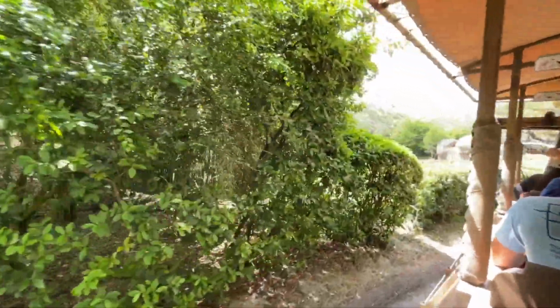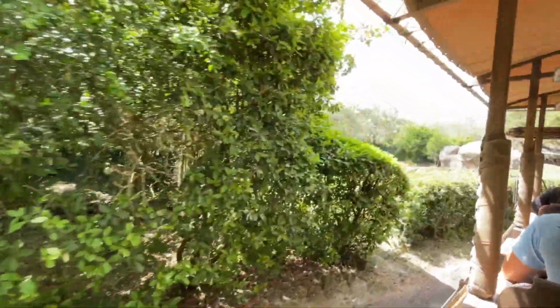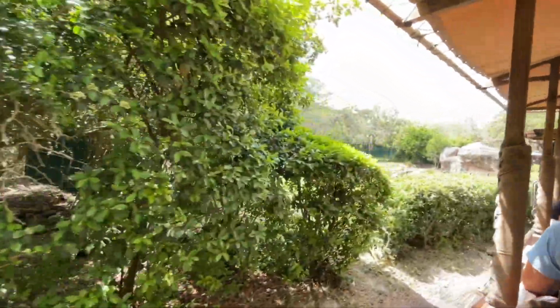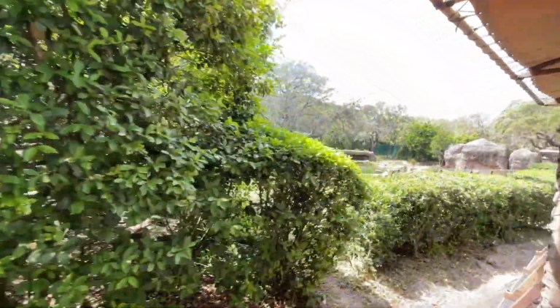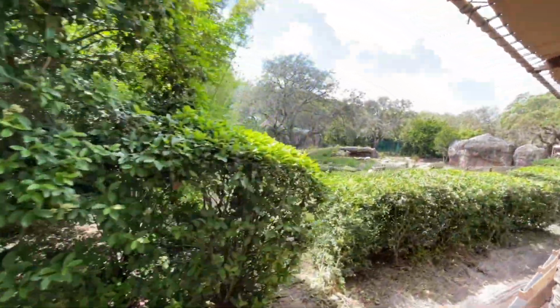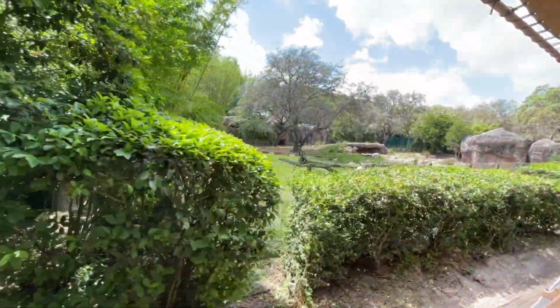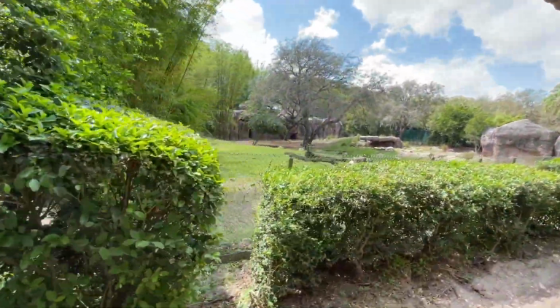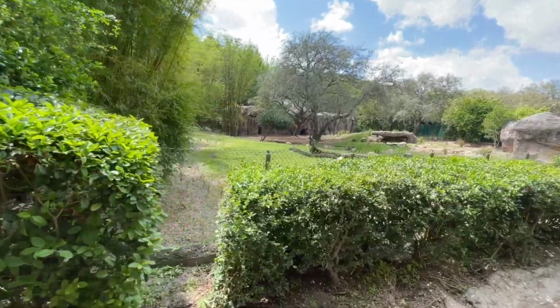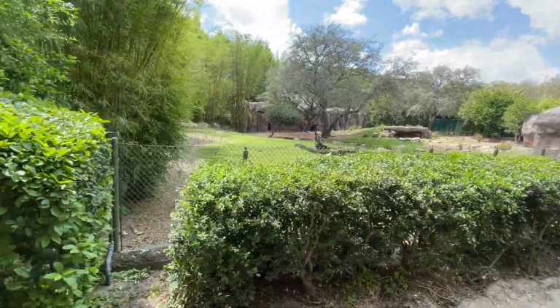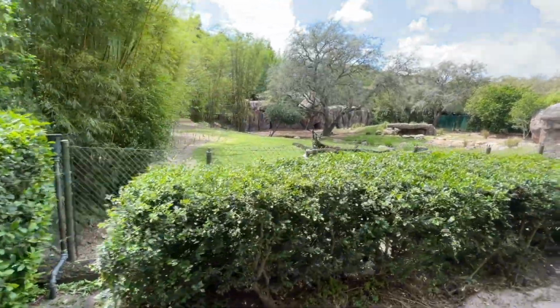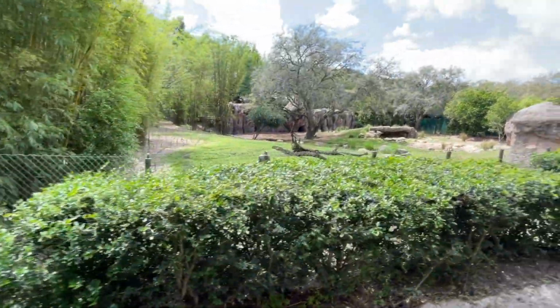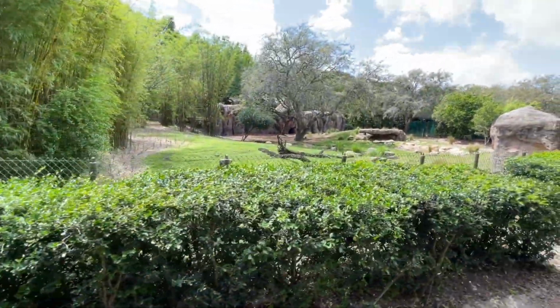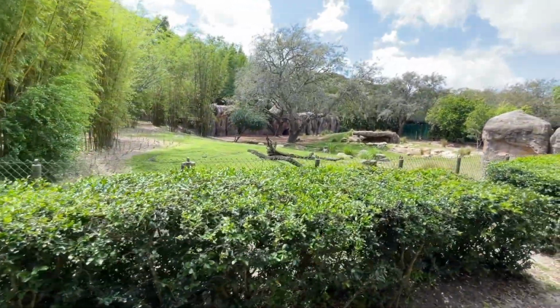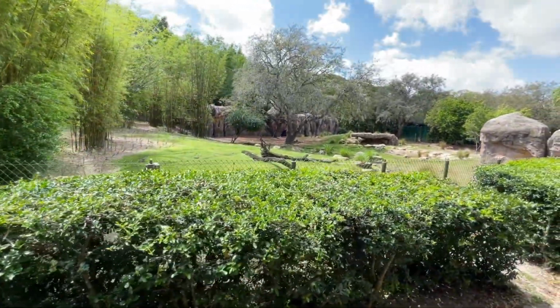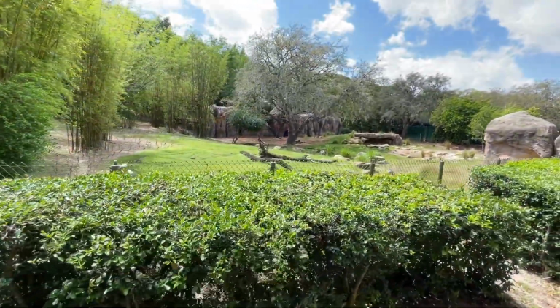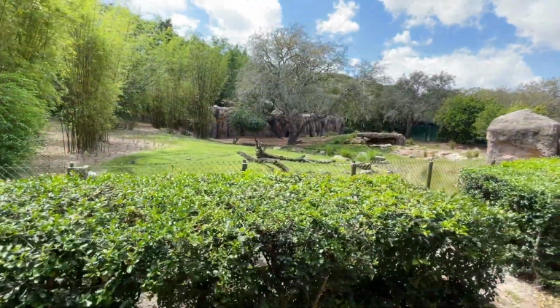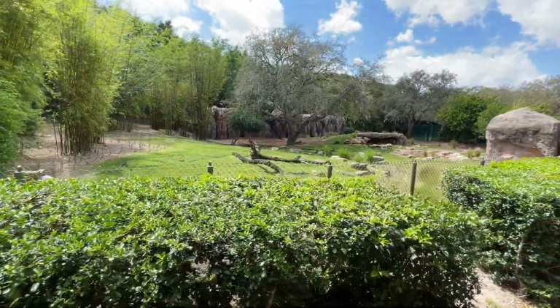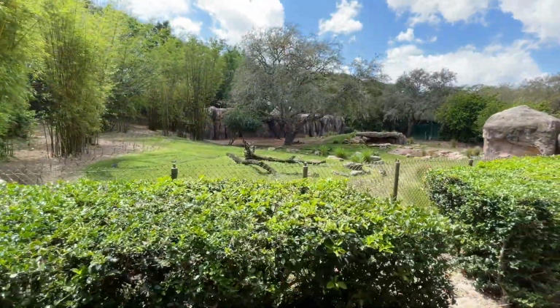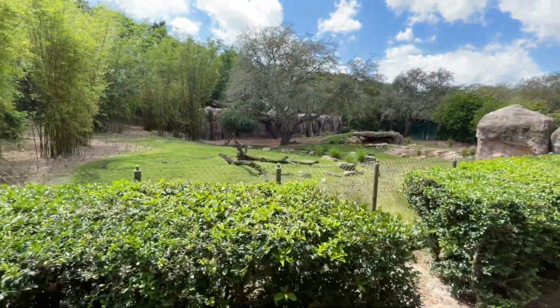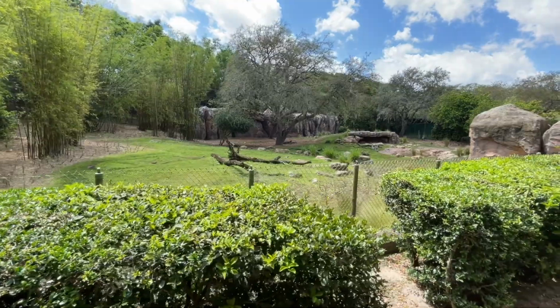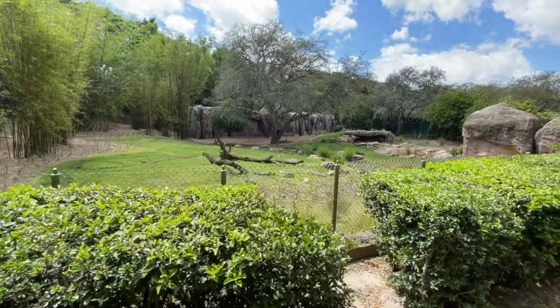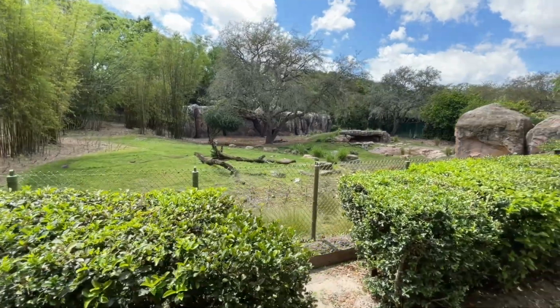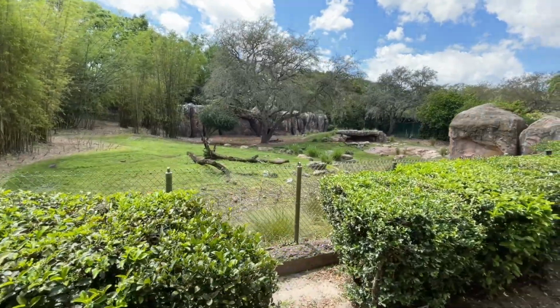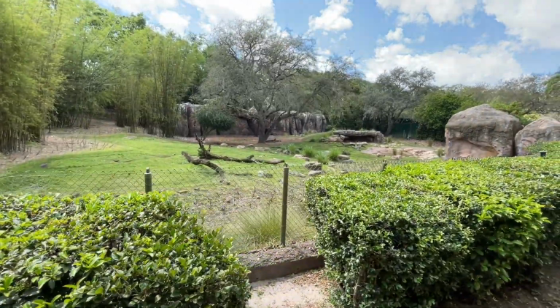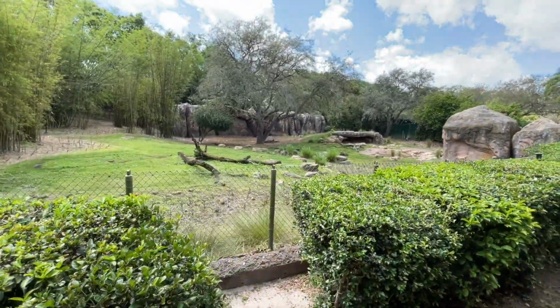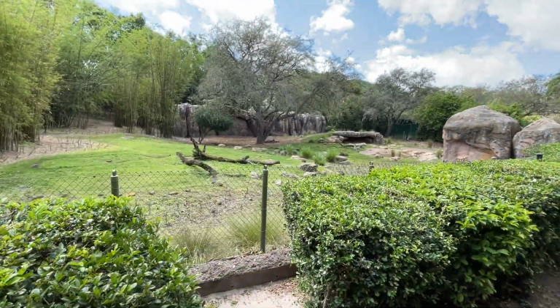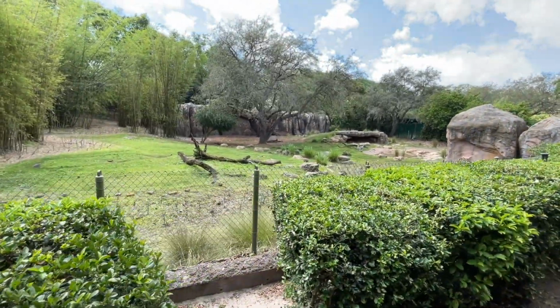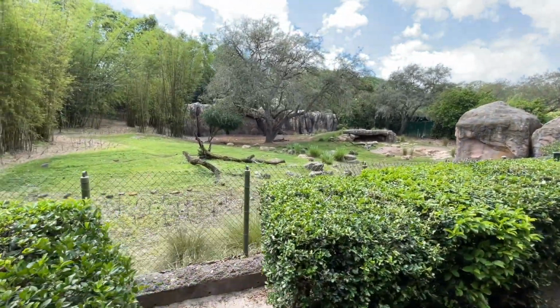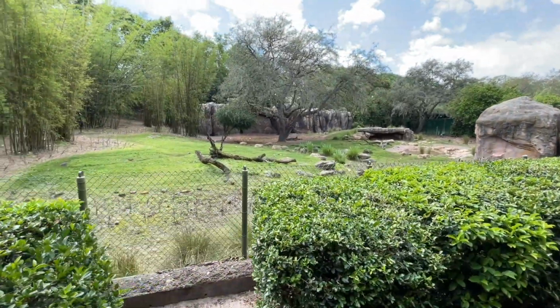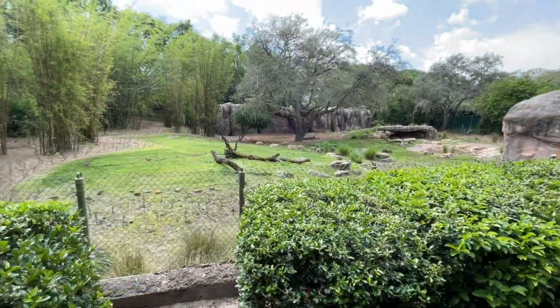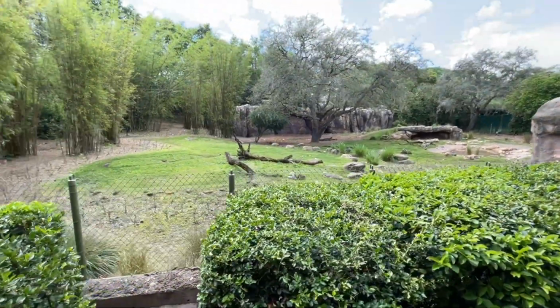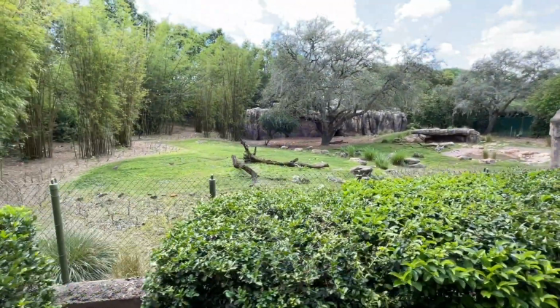Down to the left, we're looking for African wild dogs. Oh, there's some in the den there! African wild dogs are the most successful hunters in Africa, traveling in packs of 5 to 15 dogs at once.